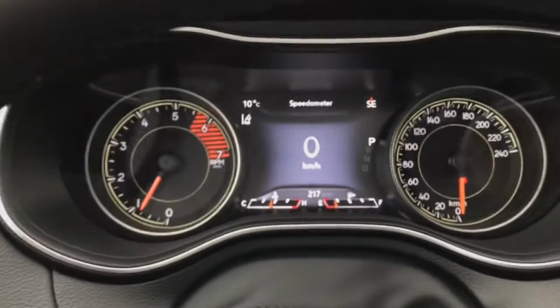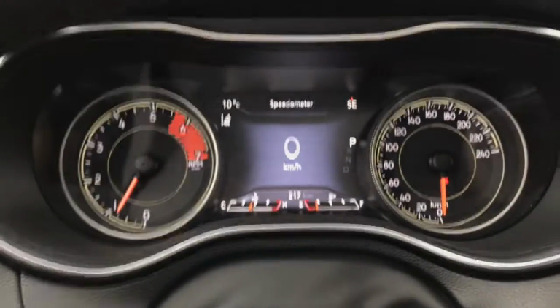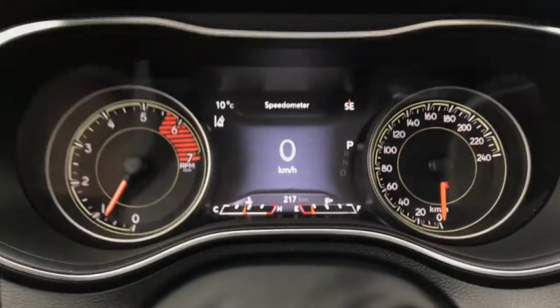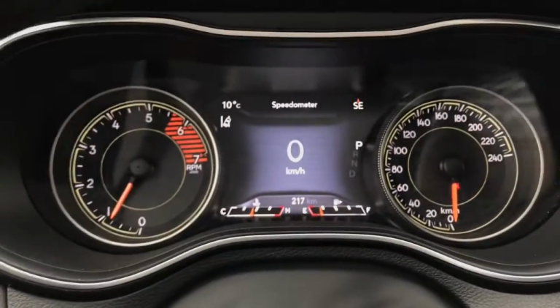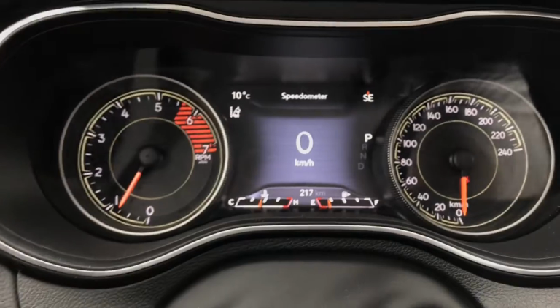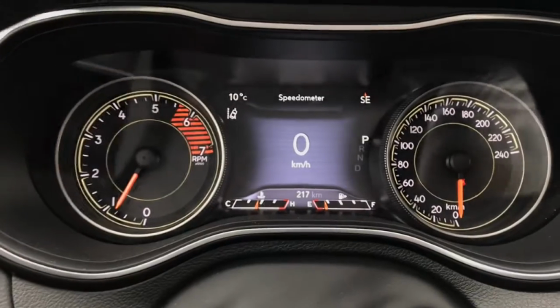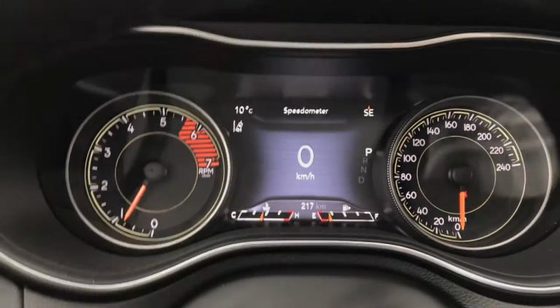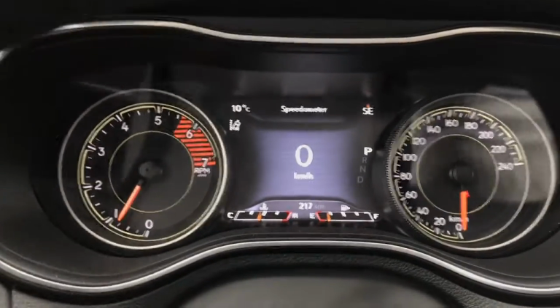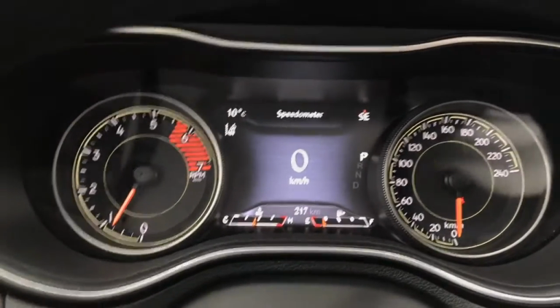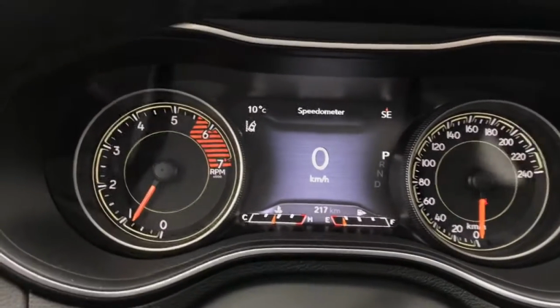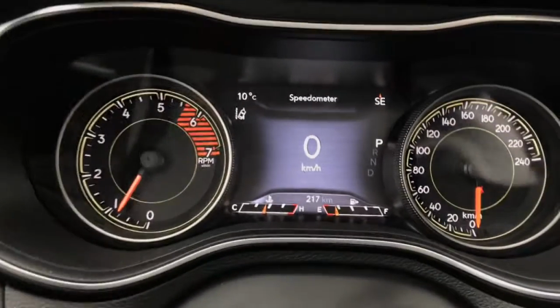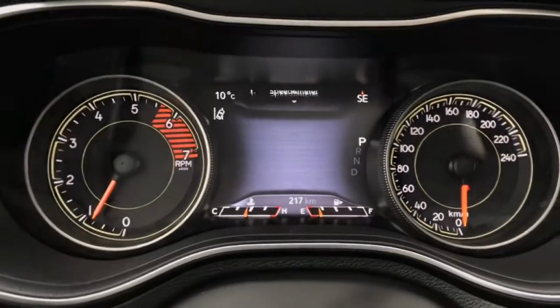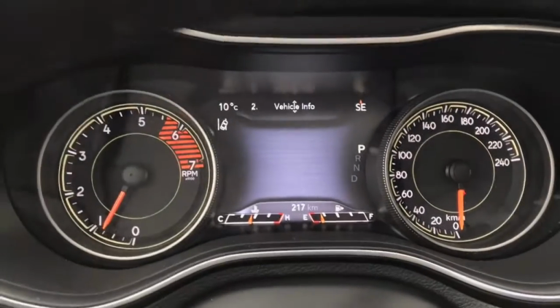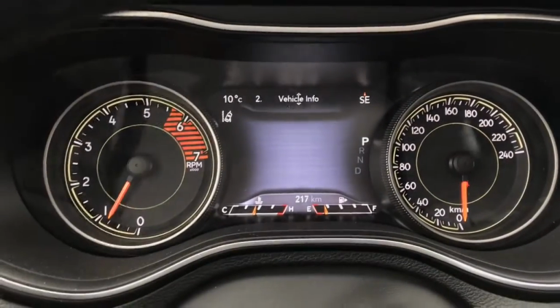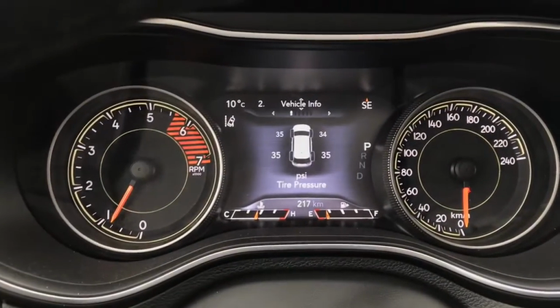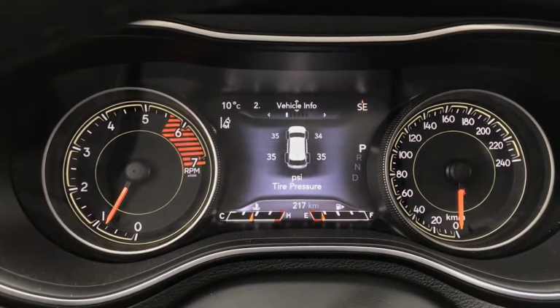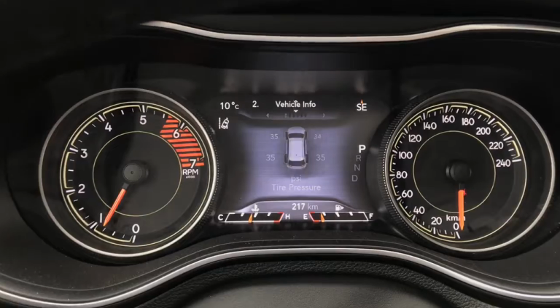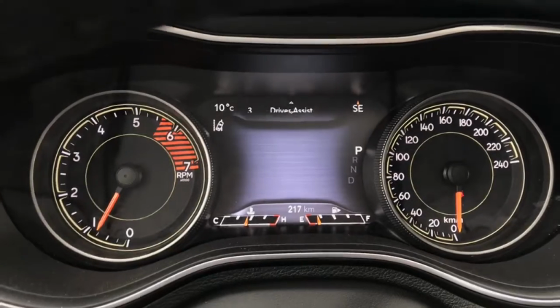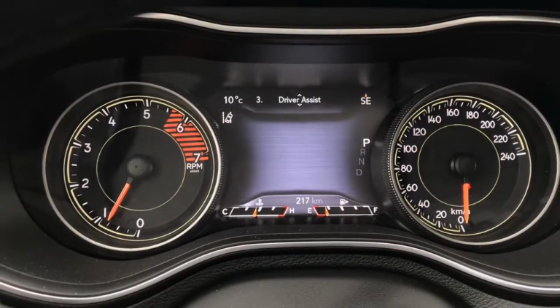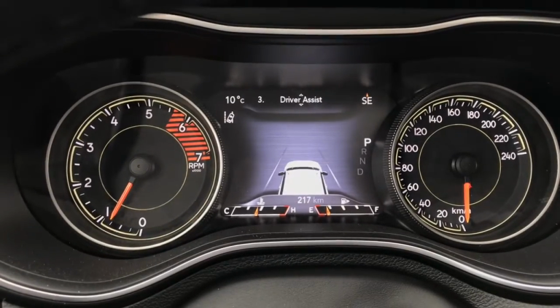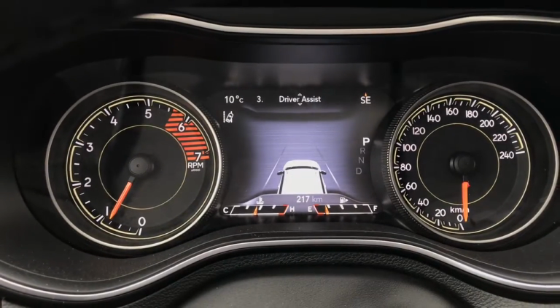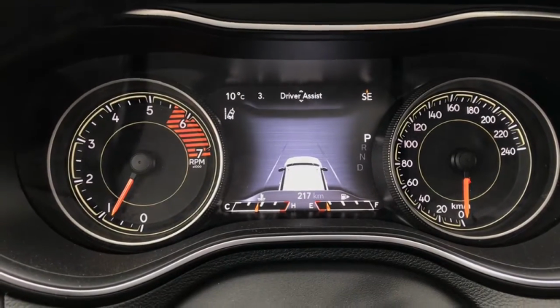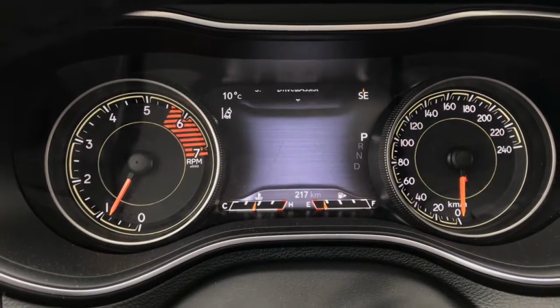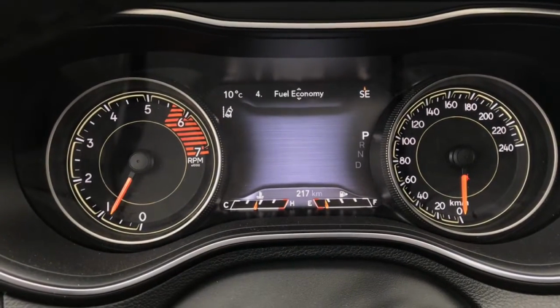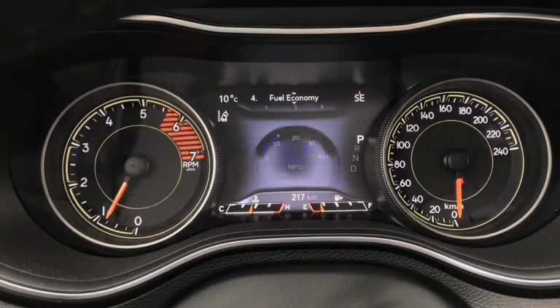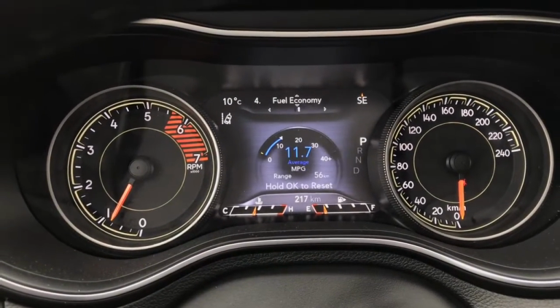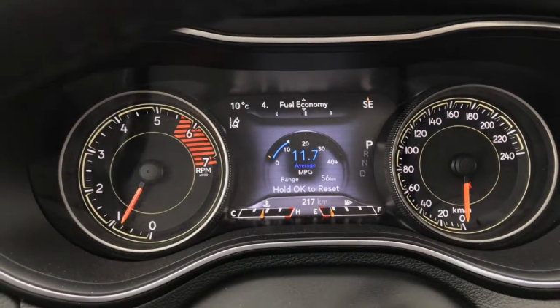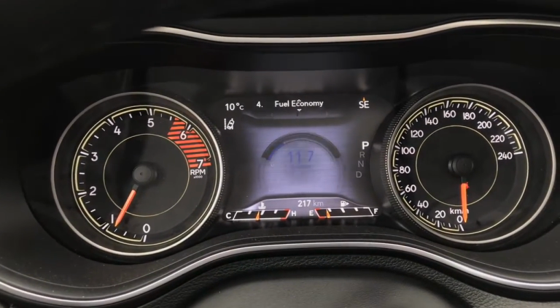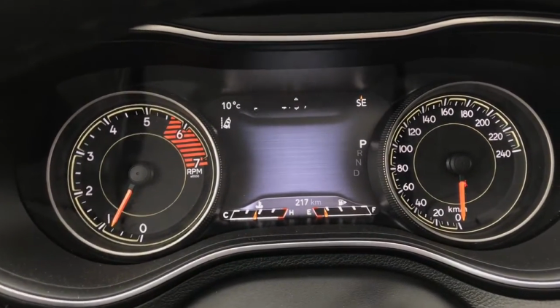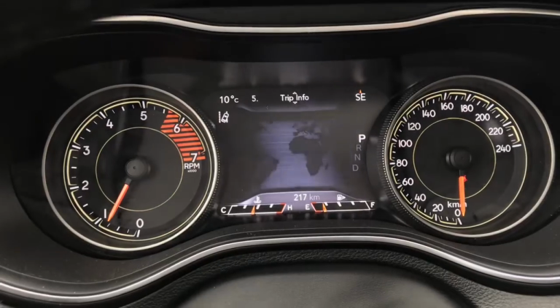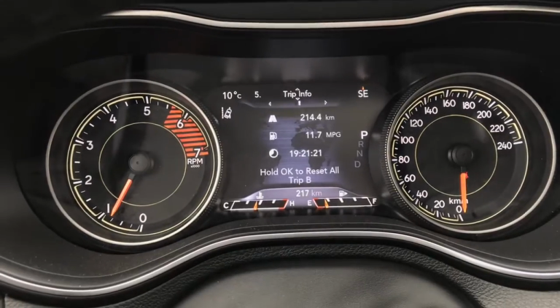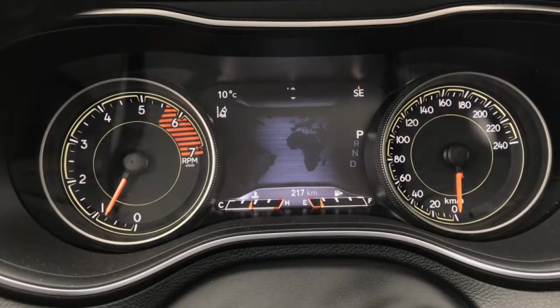Looking at our full LED dash at the moment we can see we have a digital speedometer. We can also display vehicle information and your driver assist information, as well as fuel economy information and trip info.